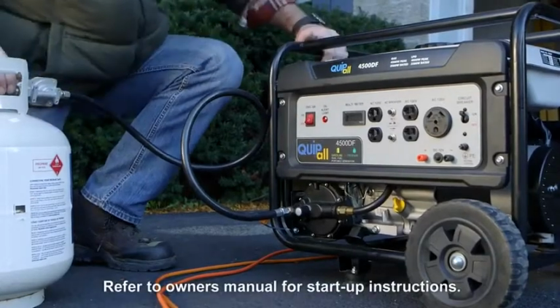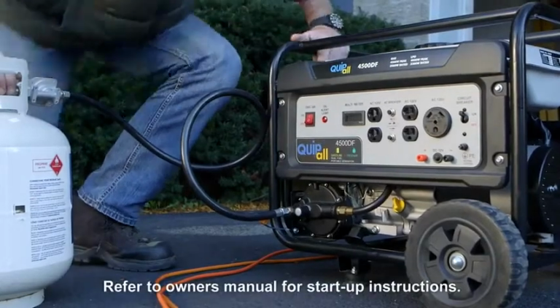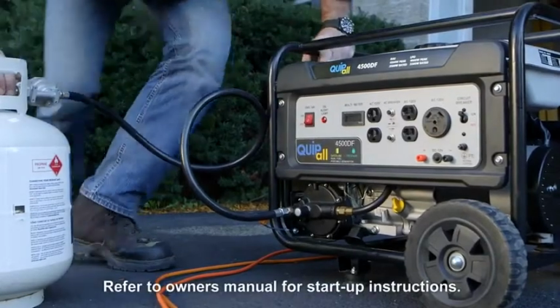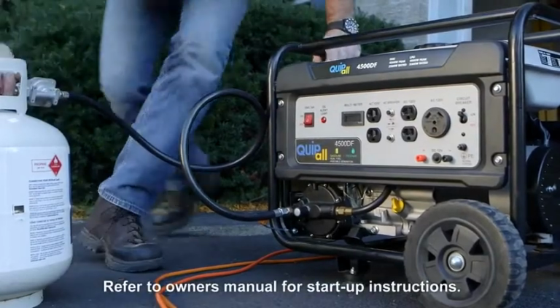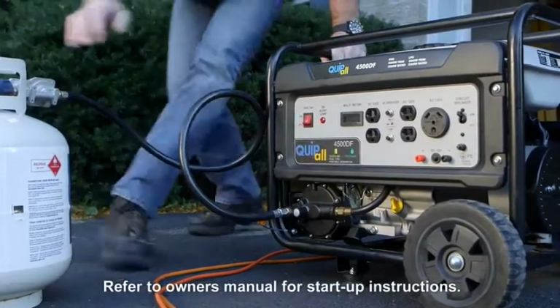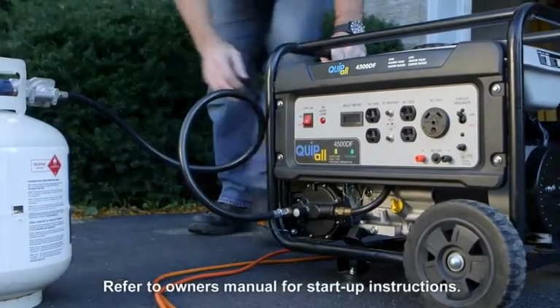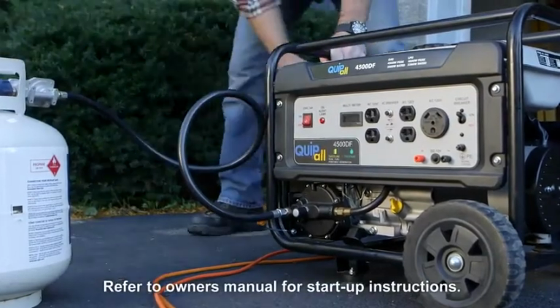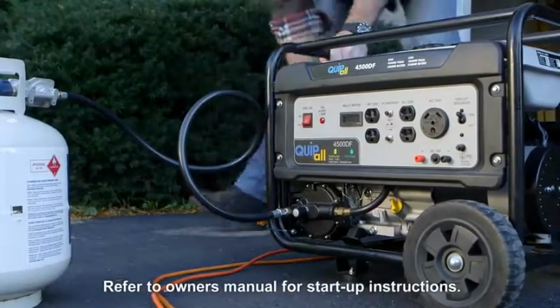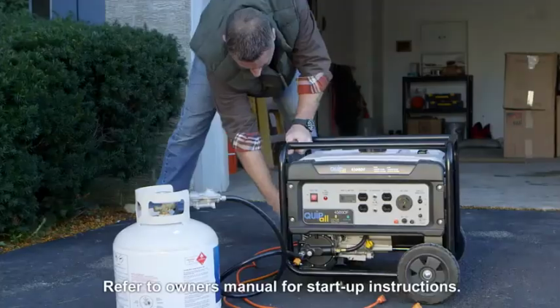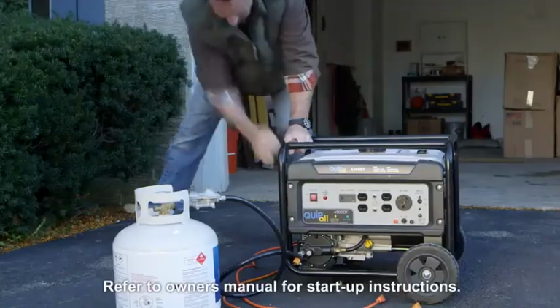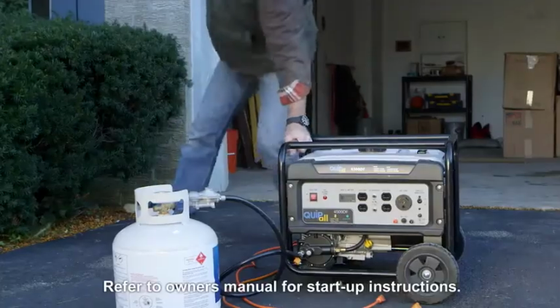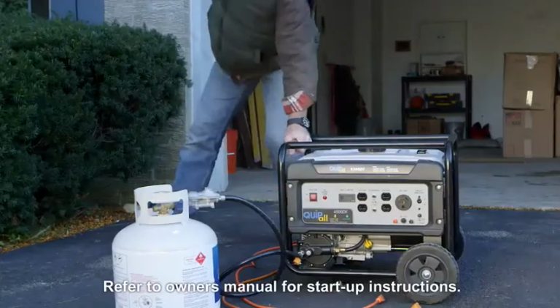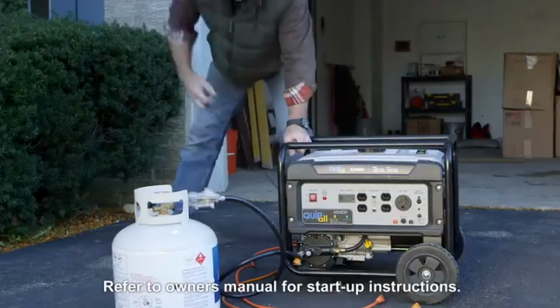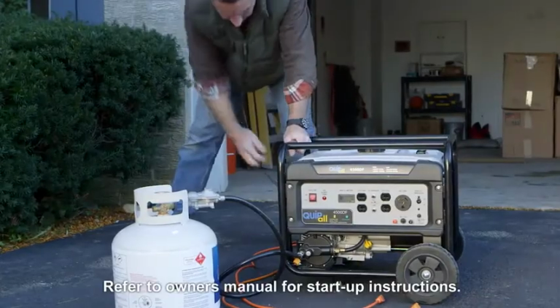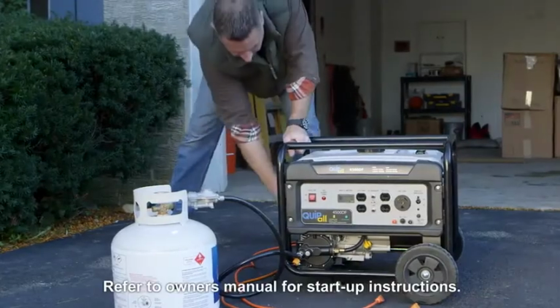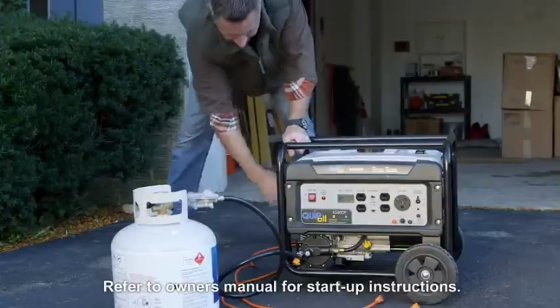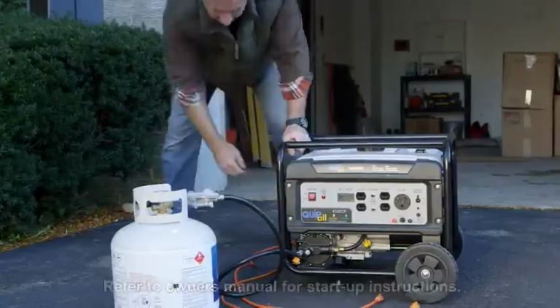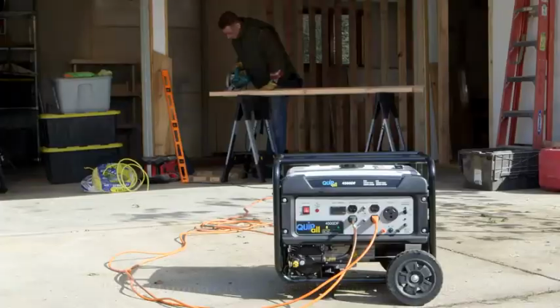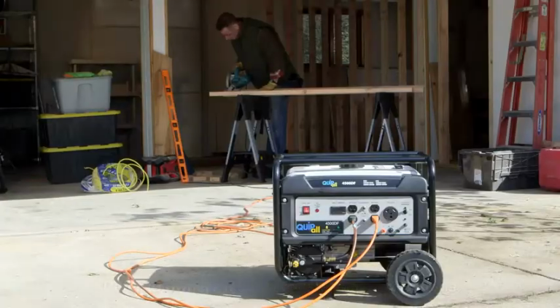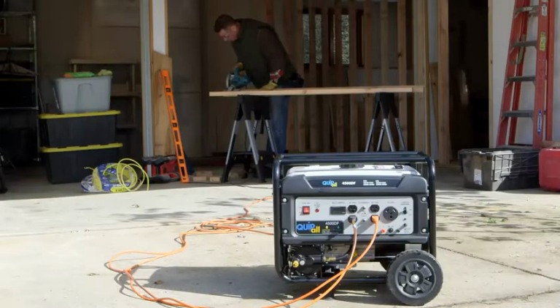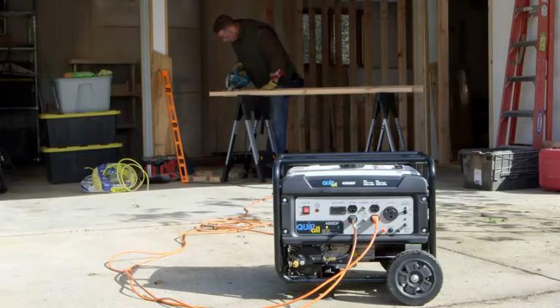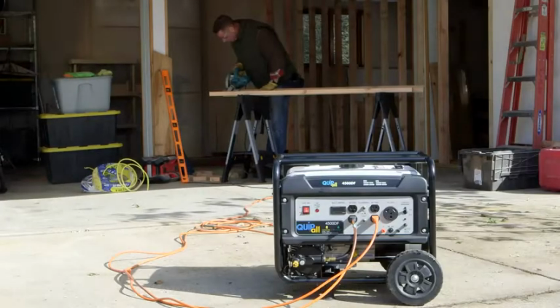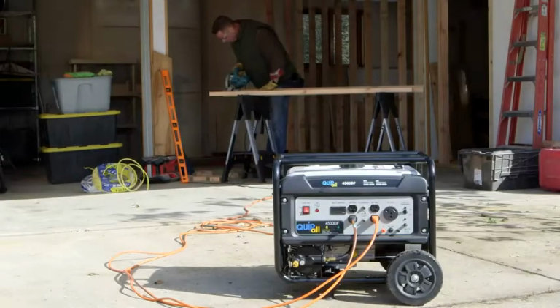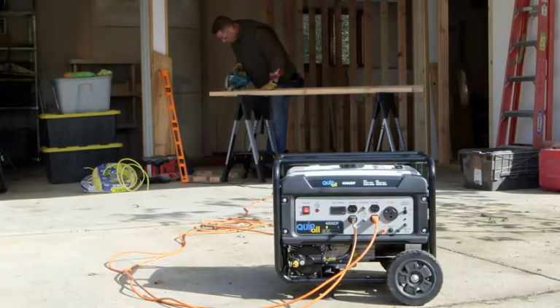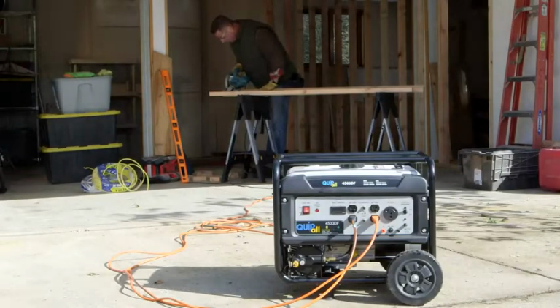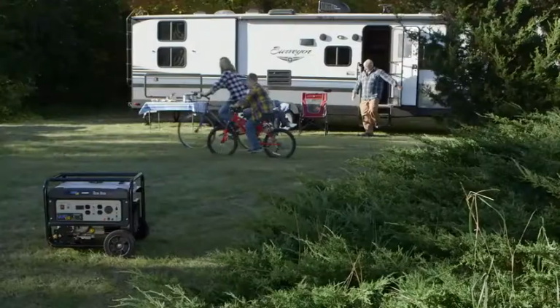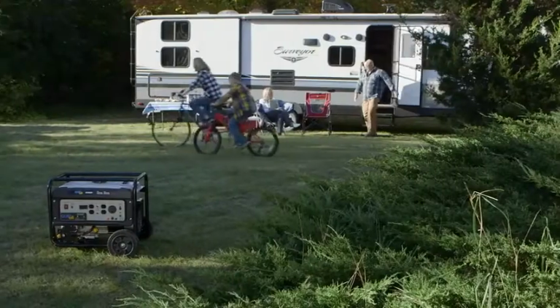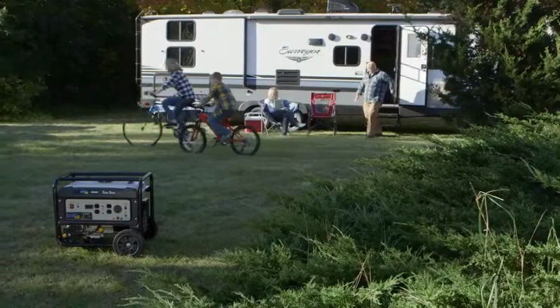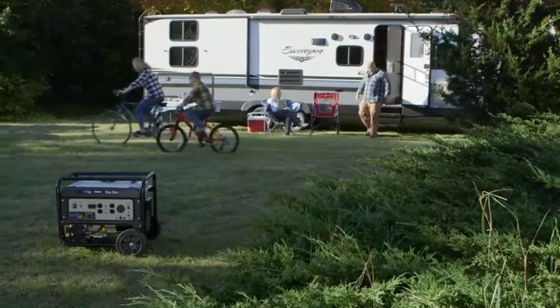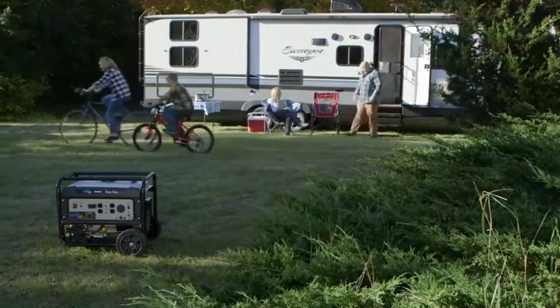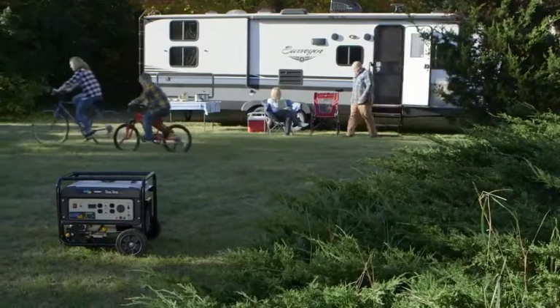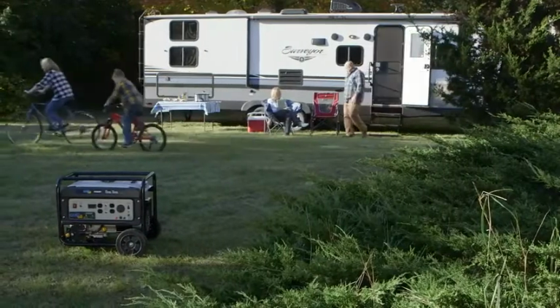That's backup power for key appliances in a power outage, power for your tools, or to add comfort at your campsite.